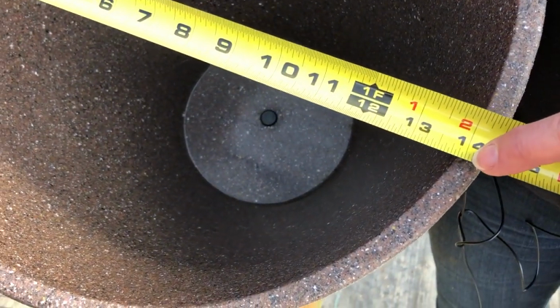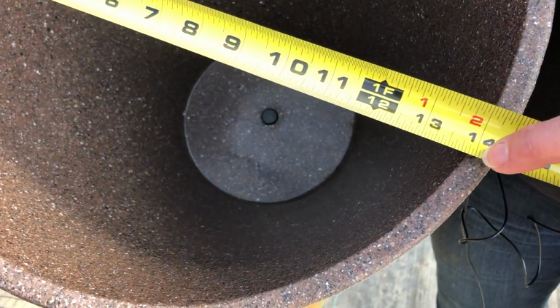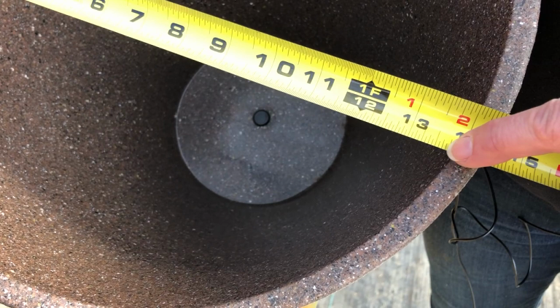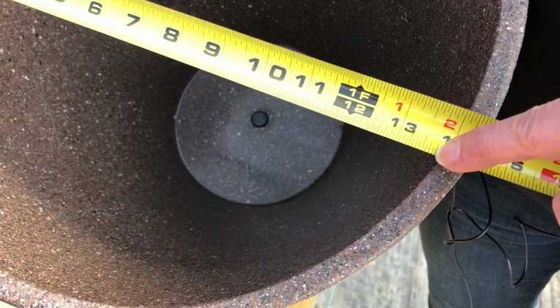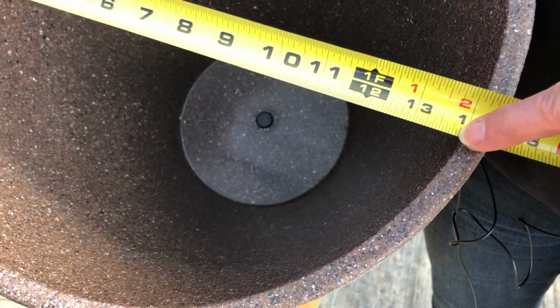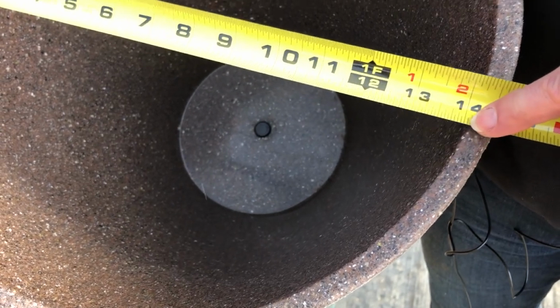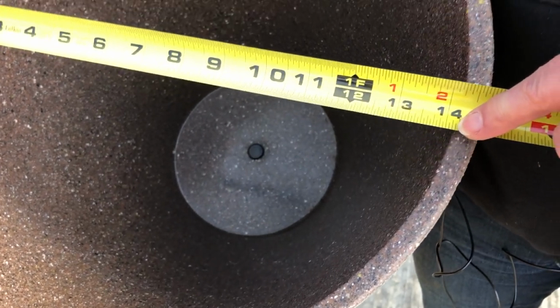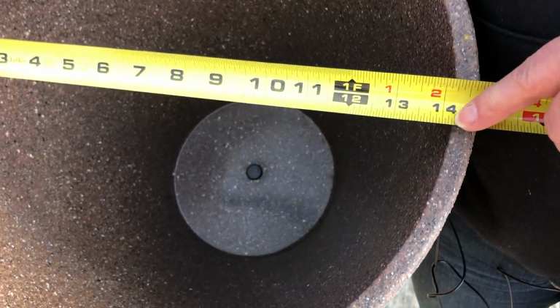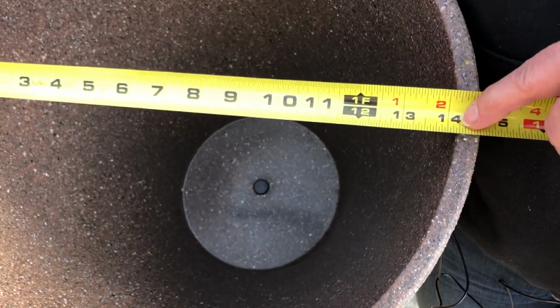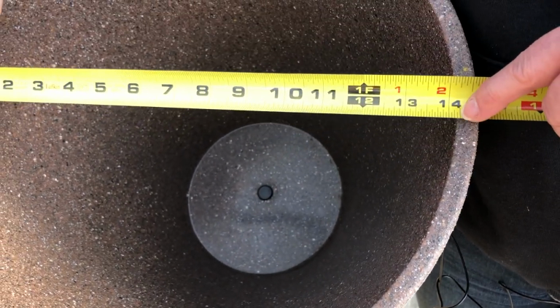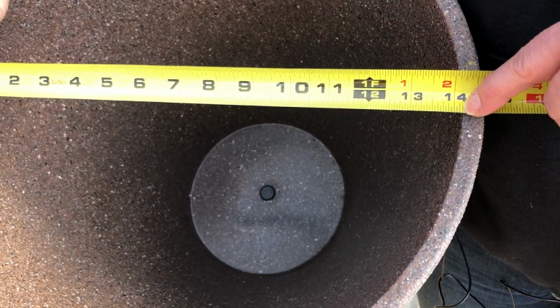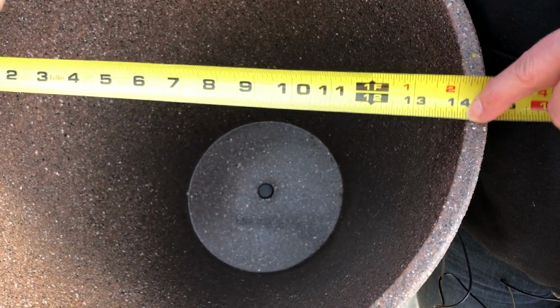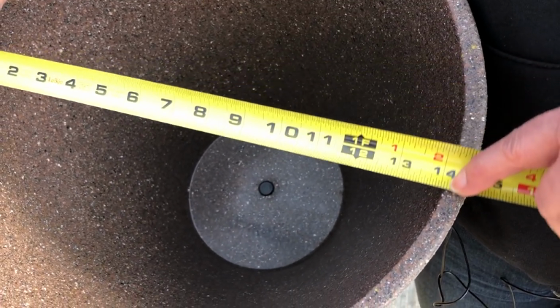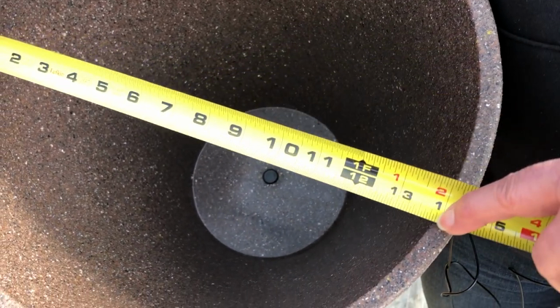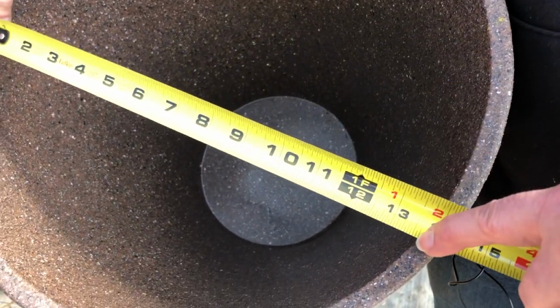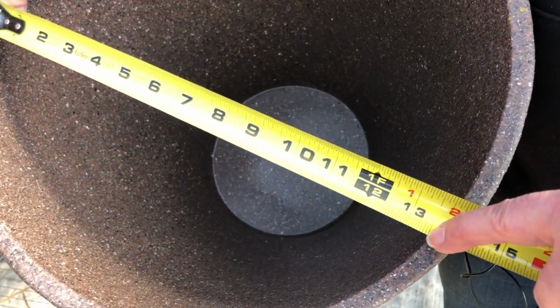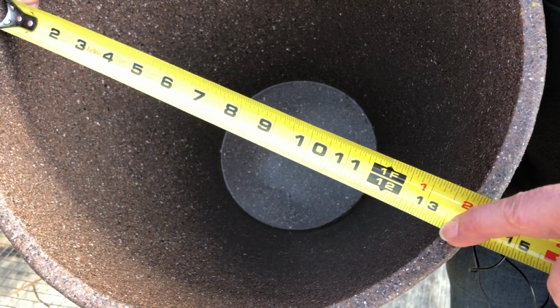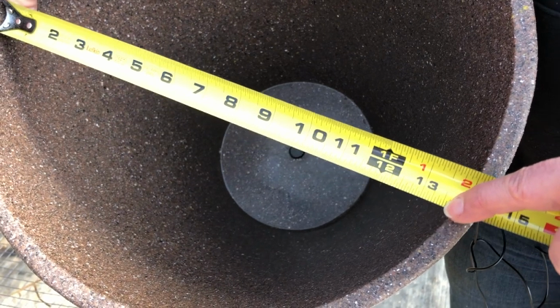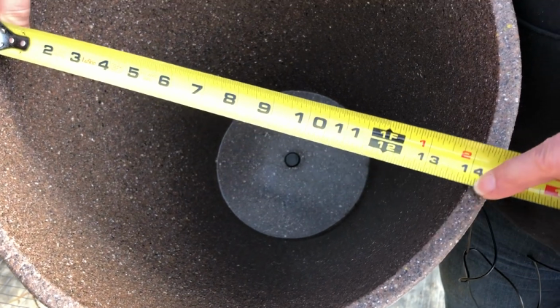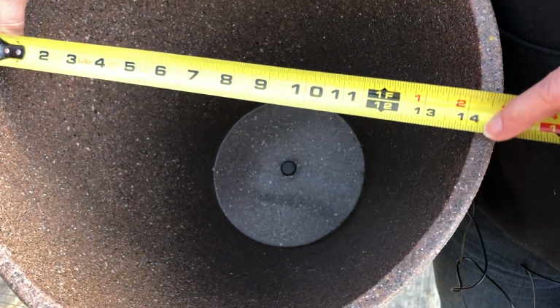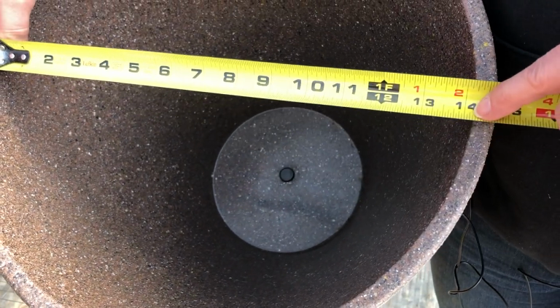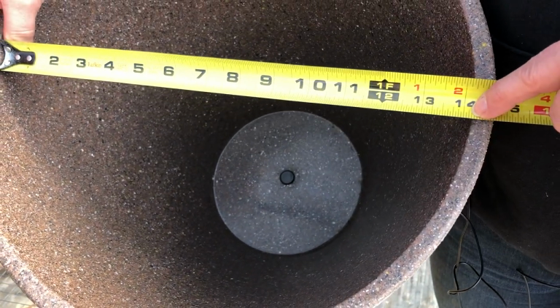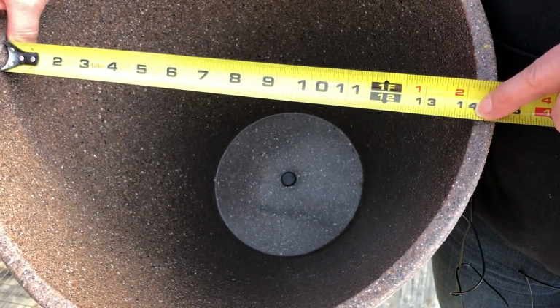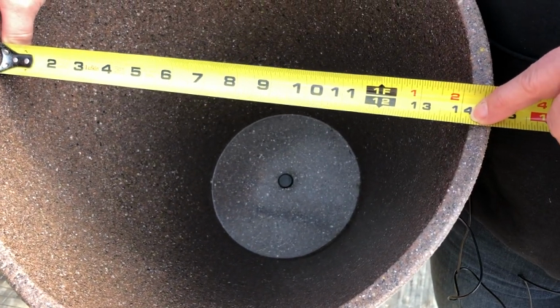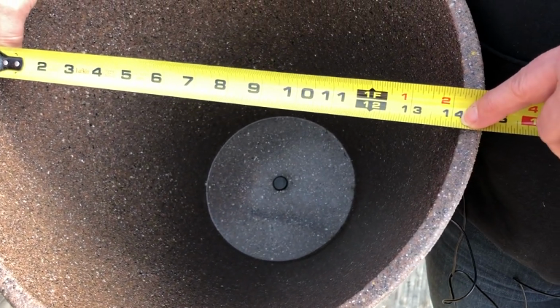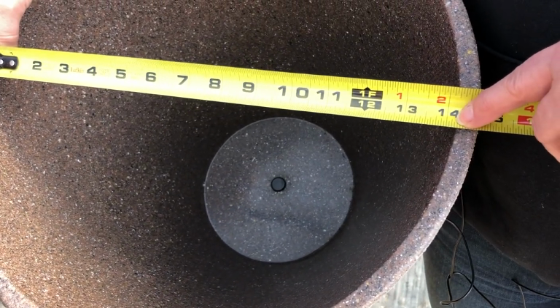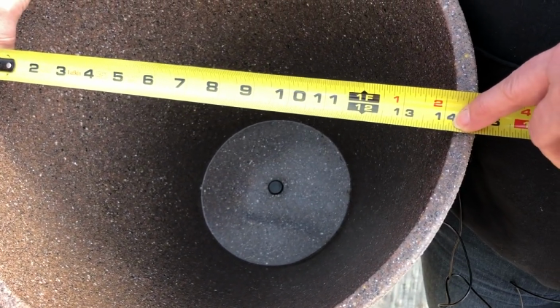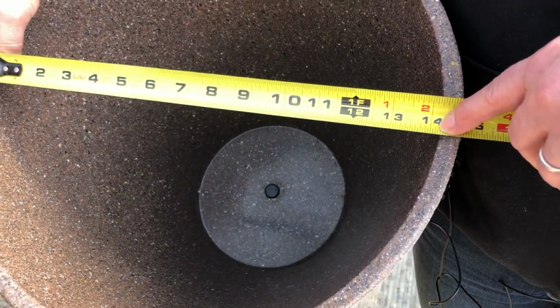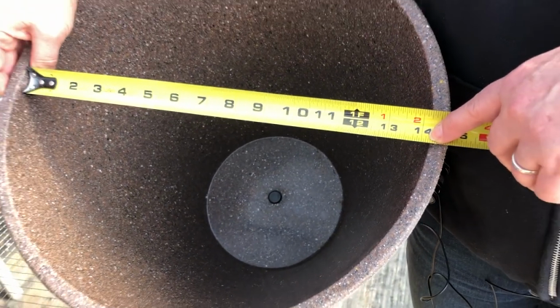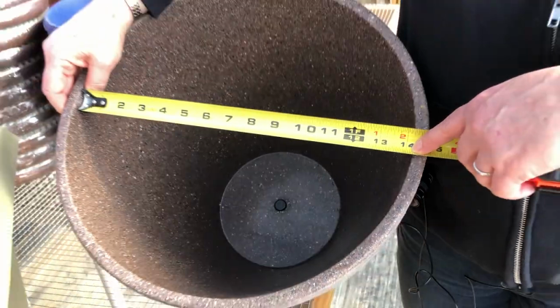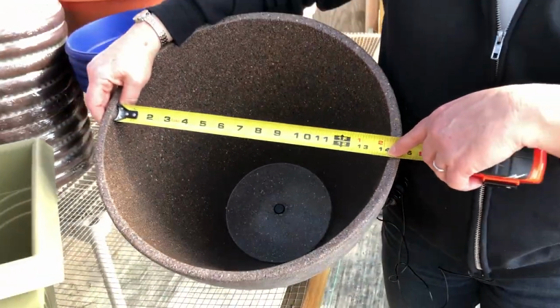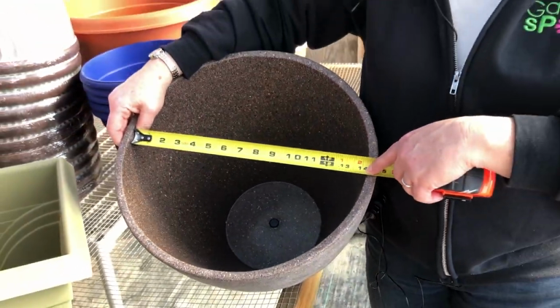With a round pot you need to slide this back and forth a little bit, because as you see the measurement changes slightly. When you've got the largest point all the way across, that's the diameter. This is a 14-inch pot.